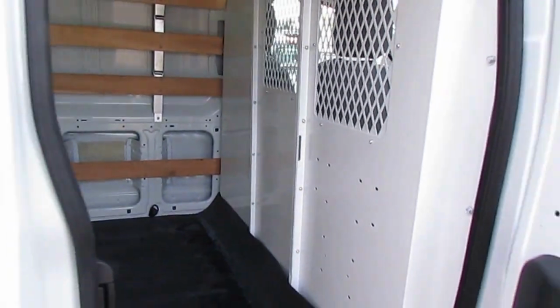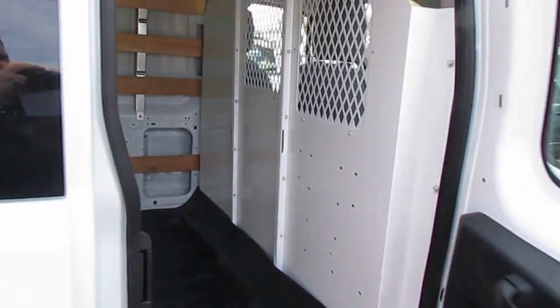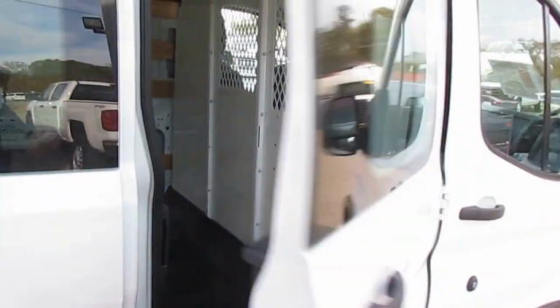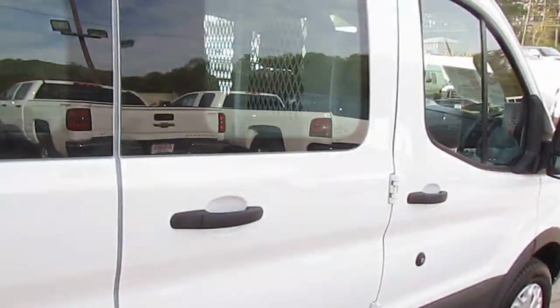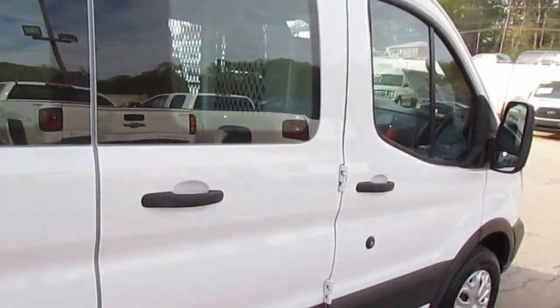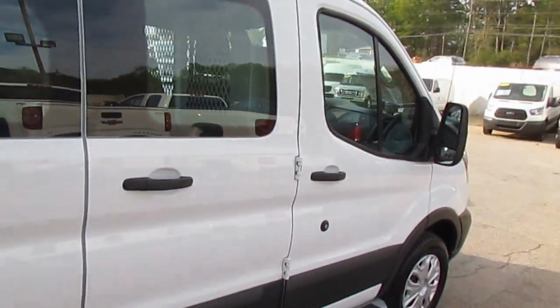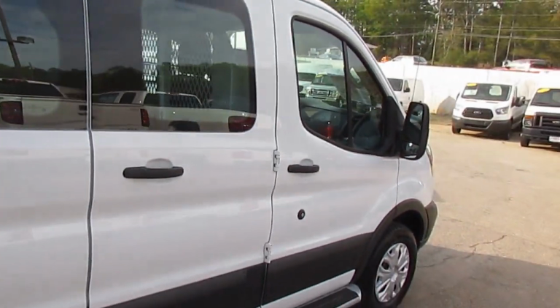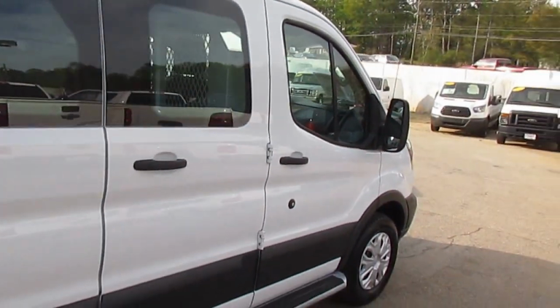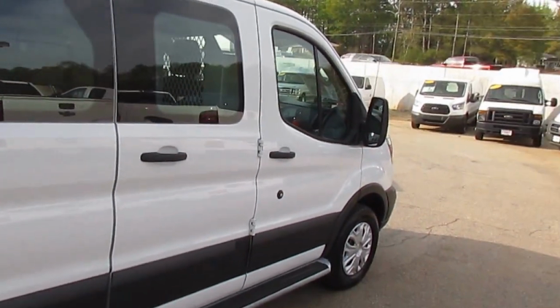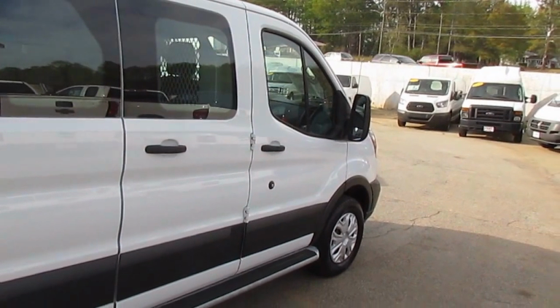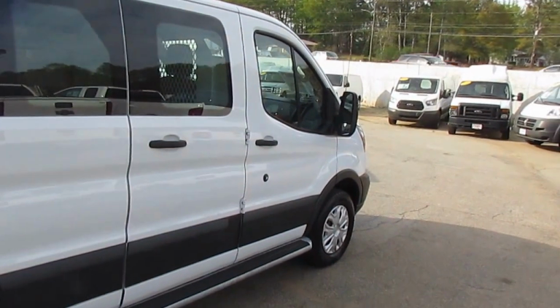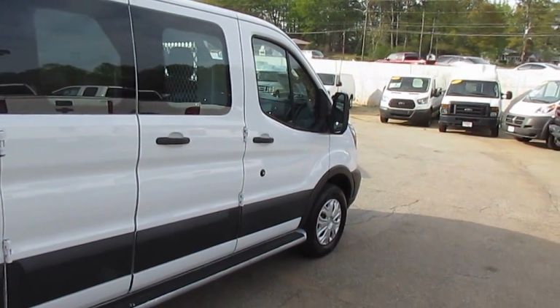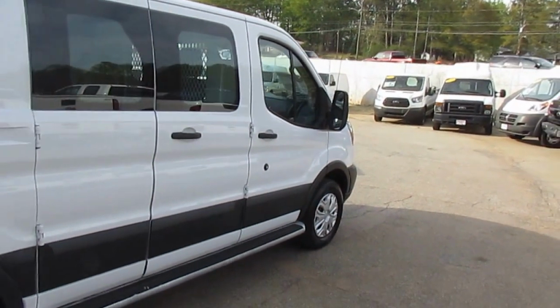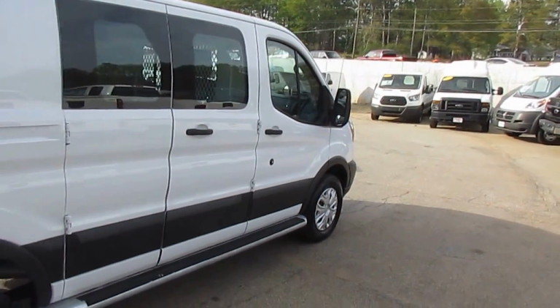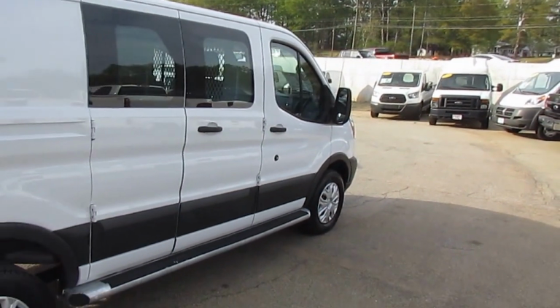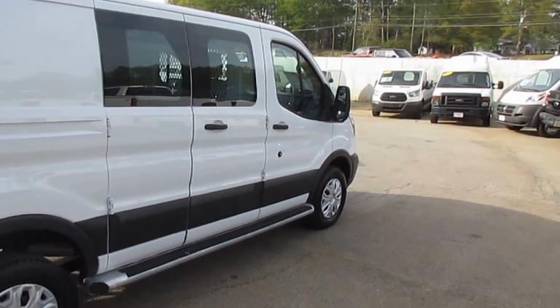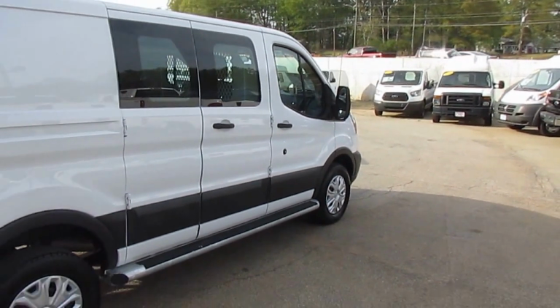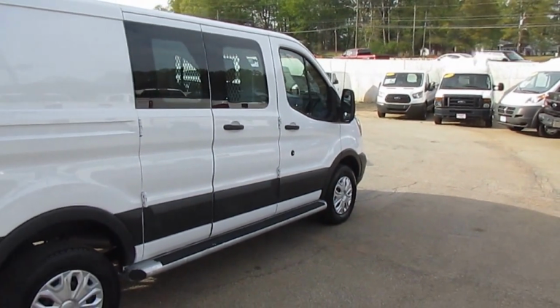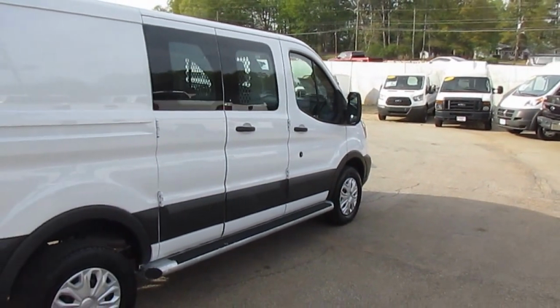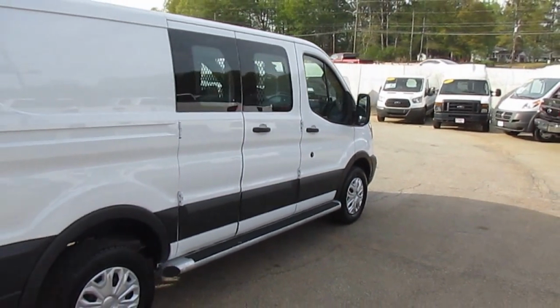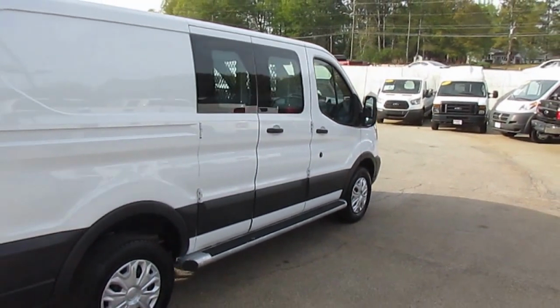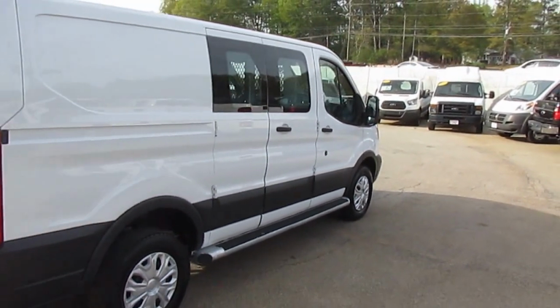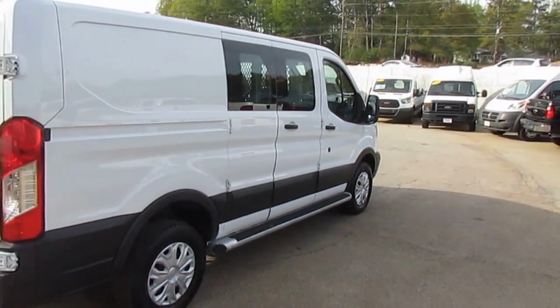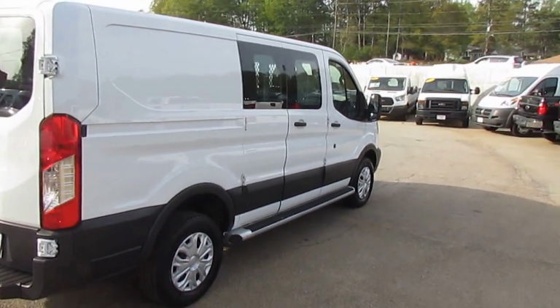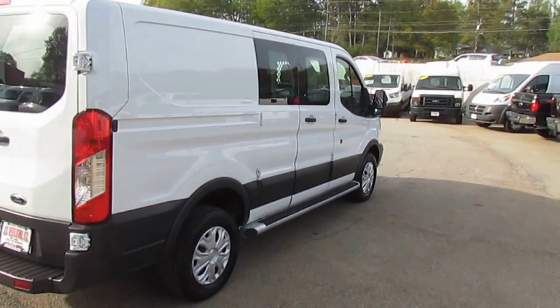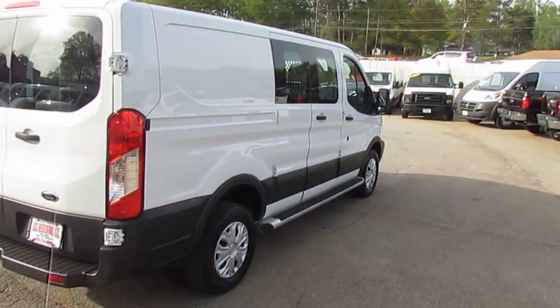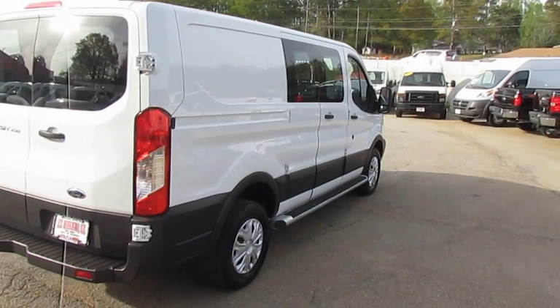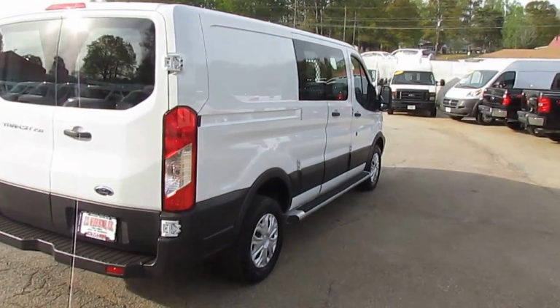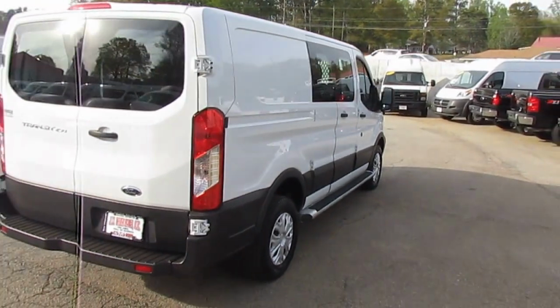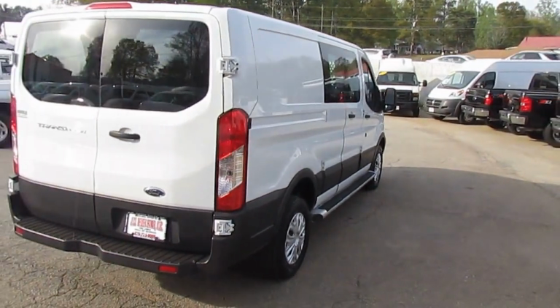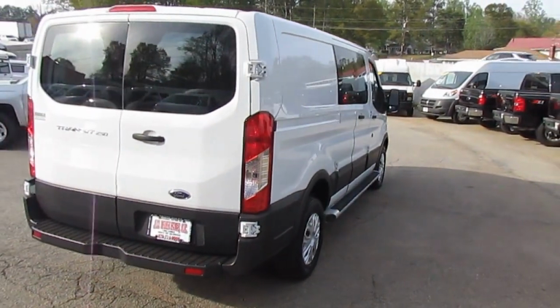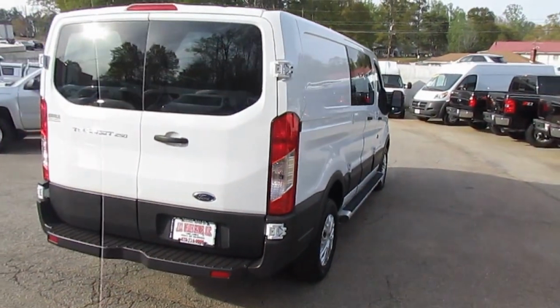Remember, we can always get you financed with great financing options. Interest rates start as low as 3.75%, zero money down, 100% financing.